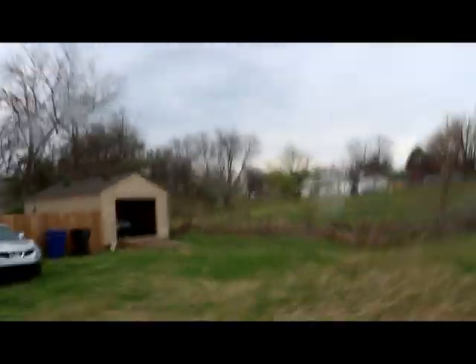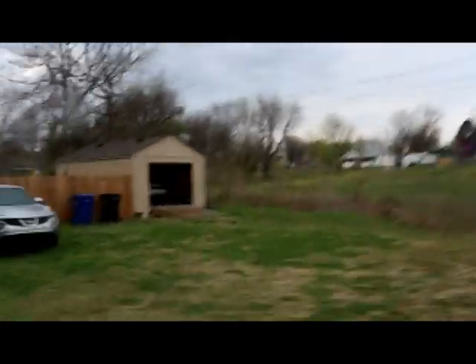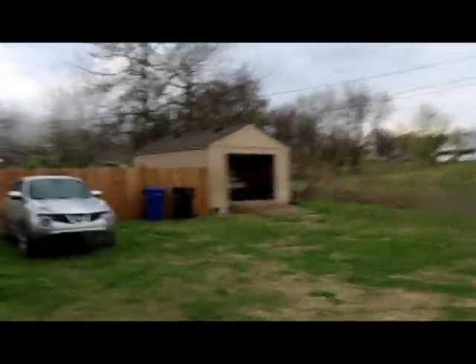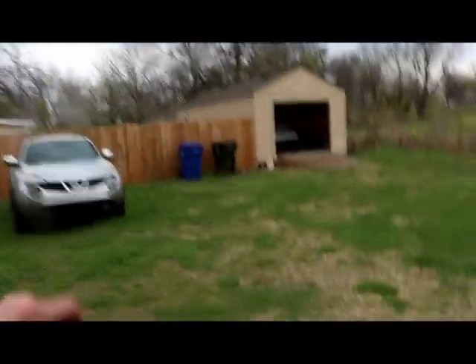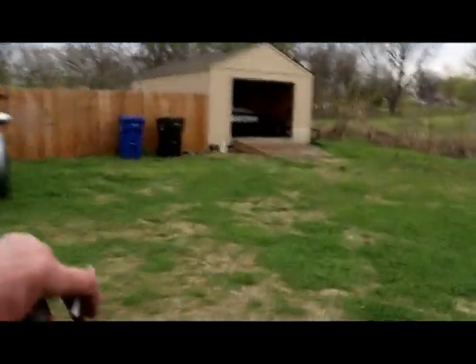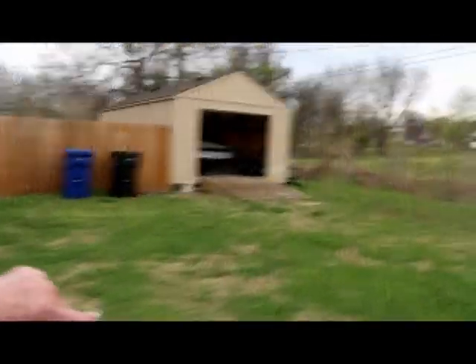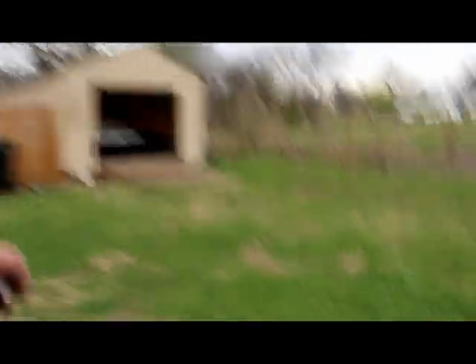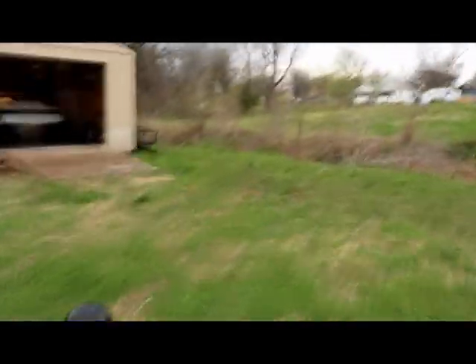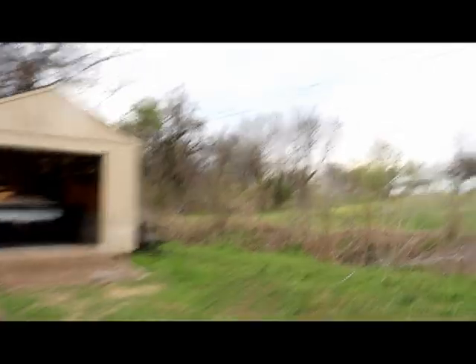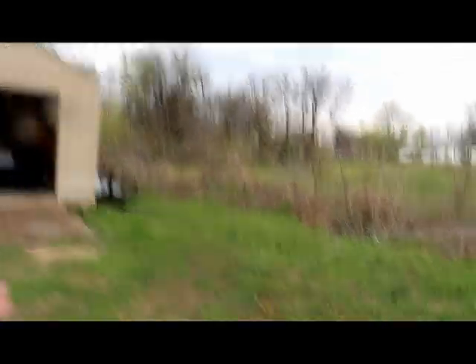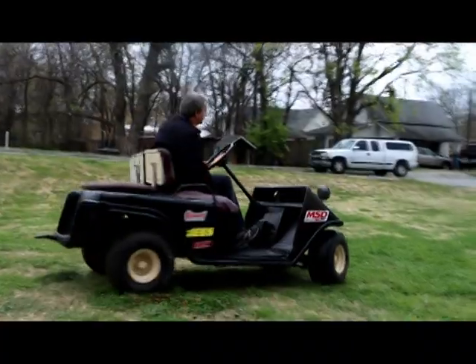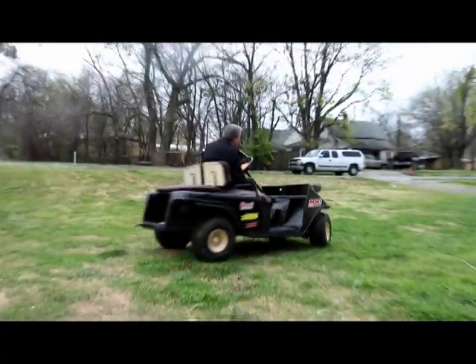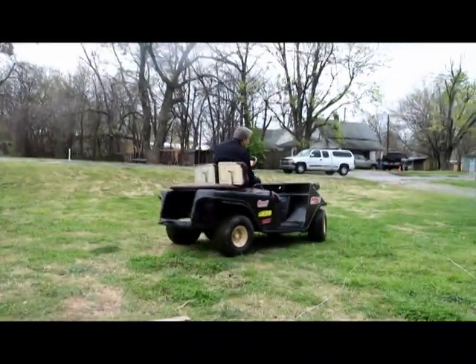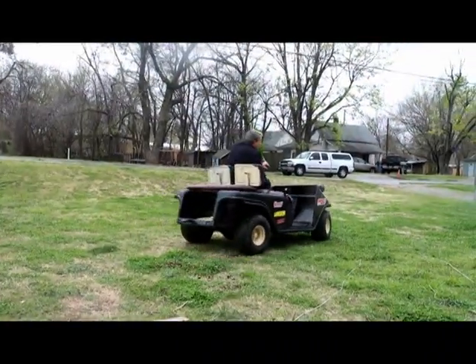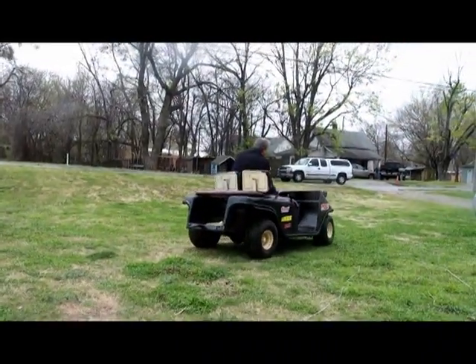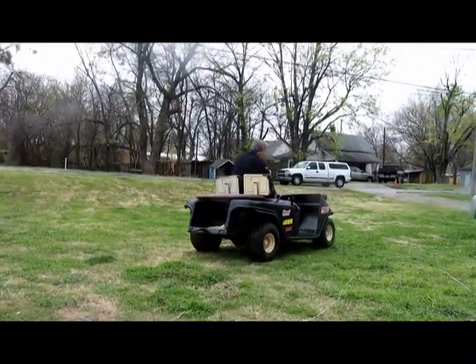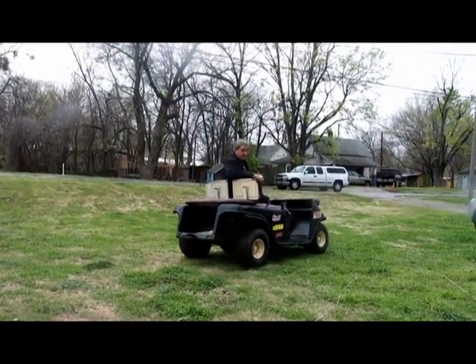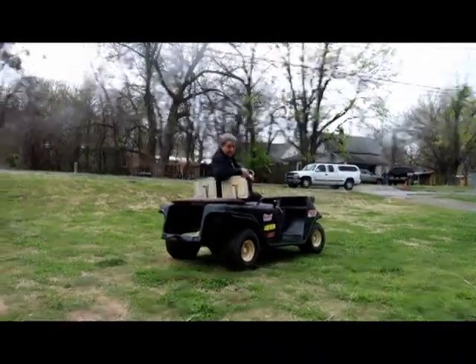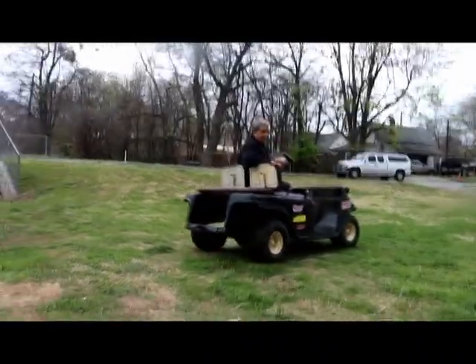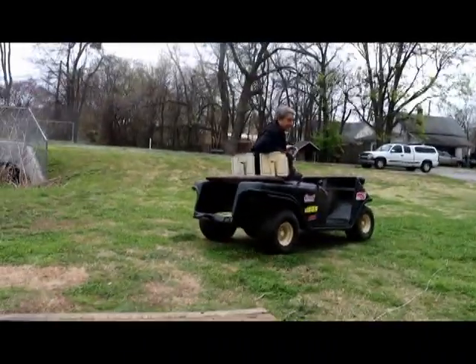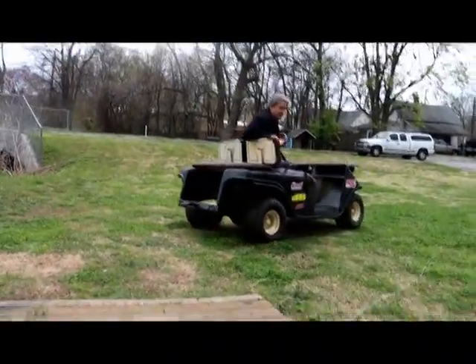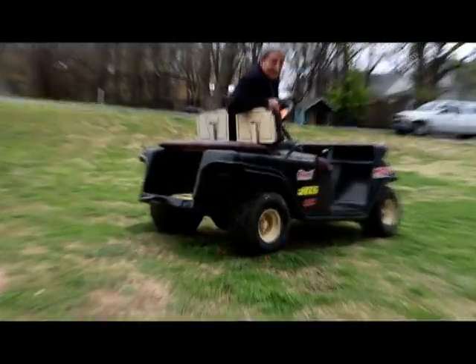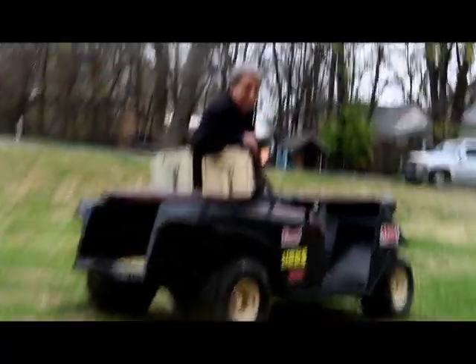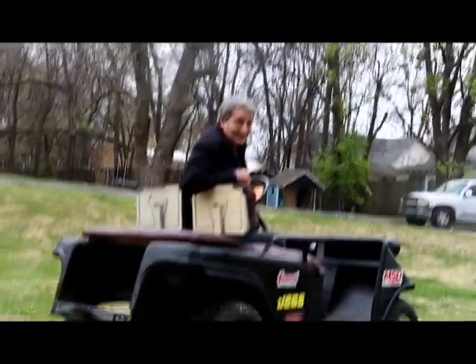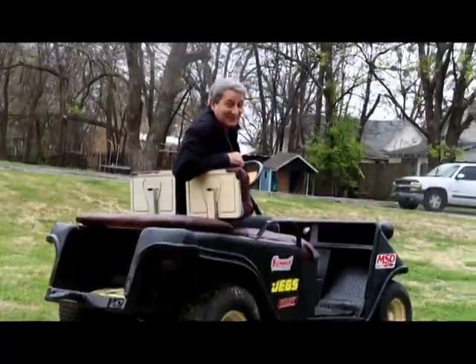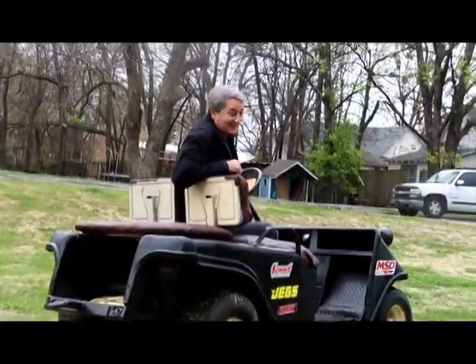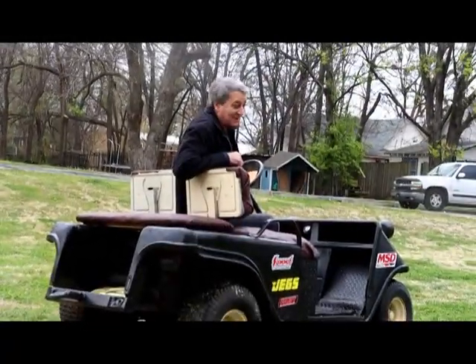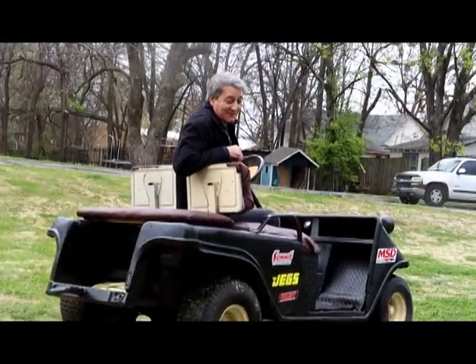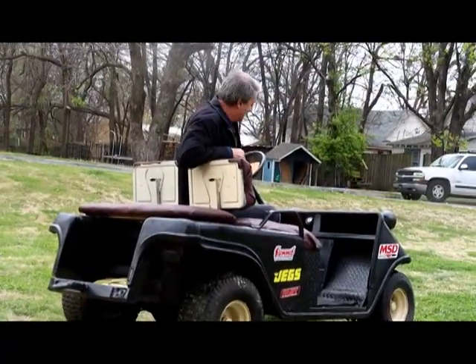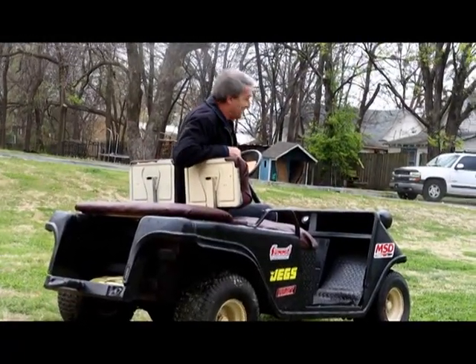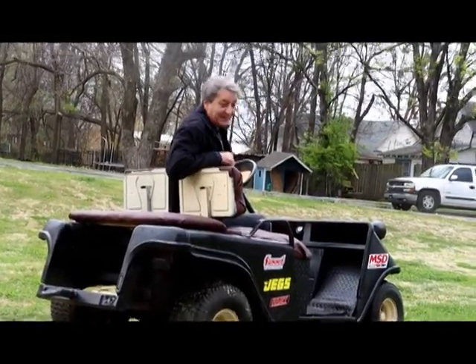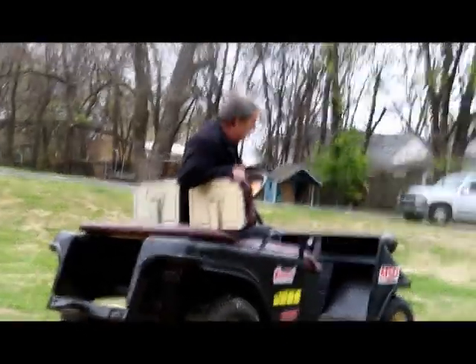We can even go off-road — watch the creek! Let's see if we can get this thing to spin the tires.